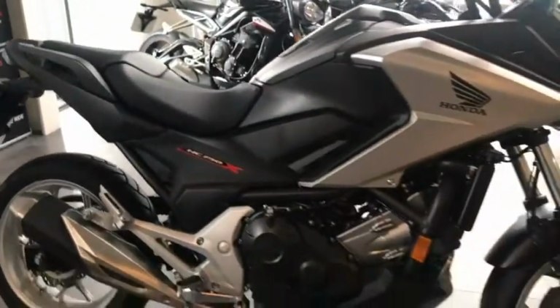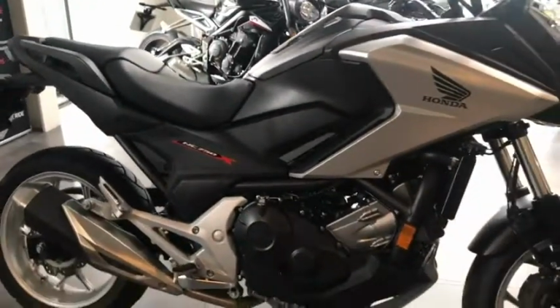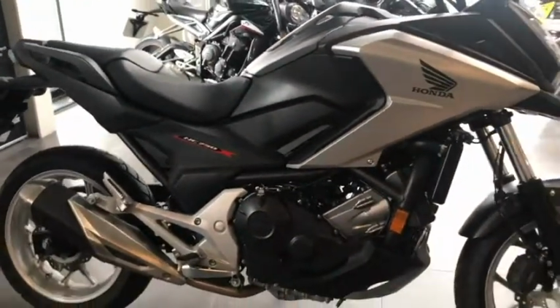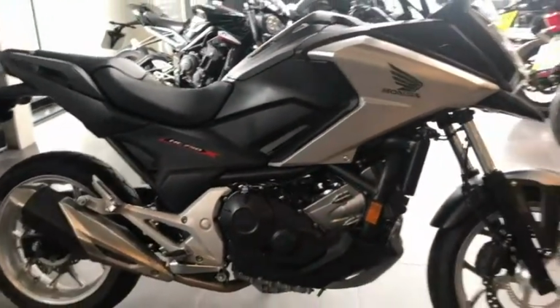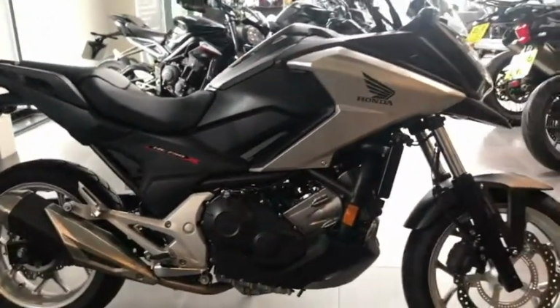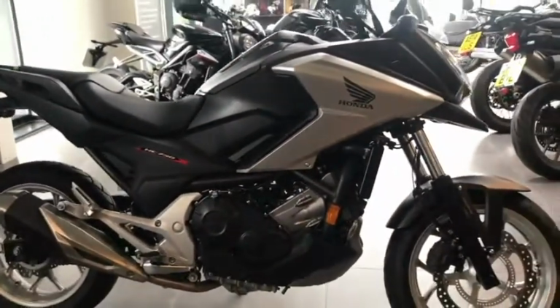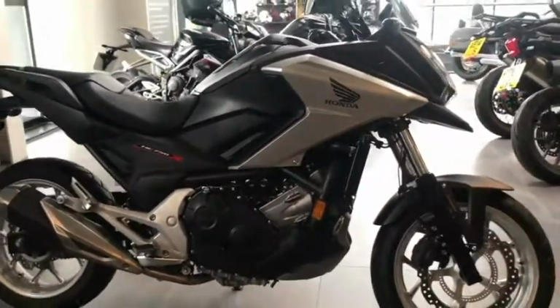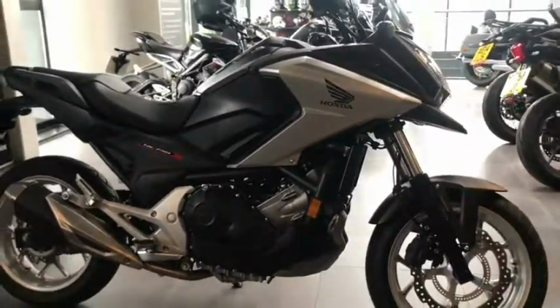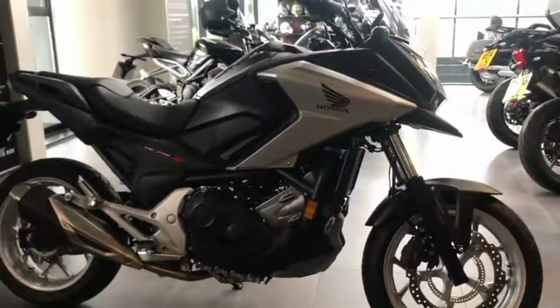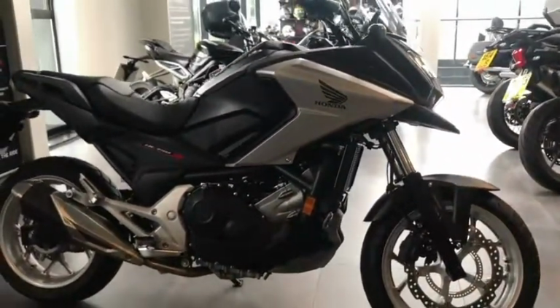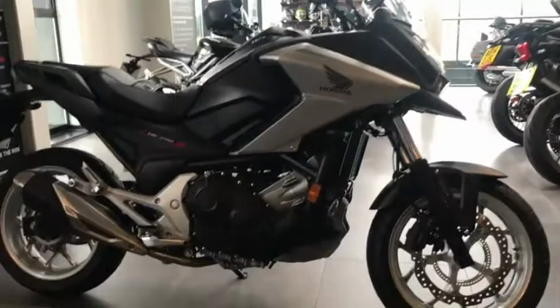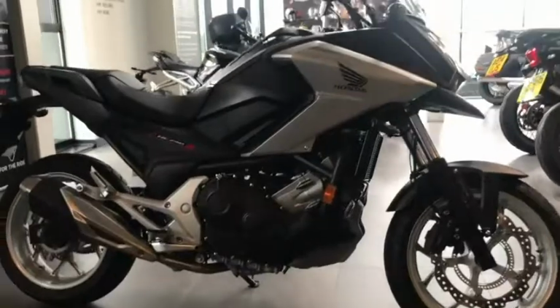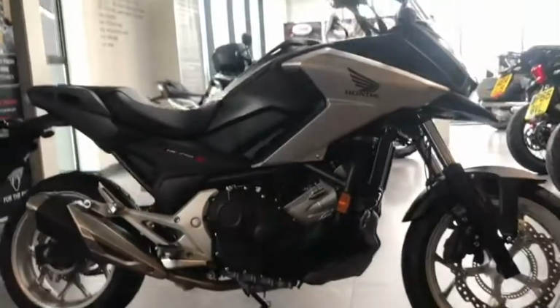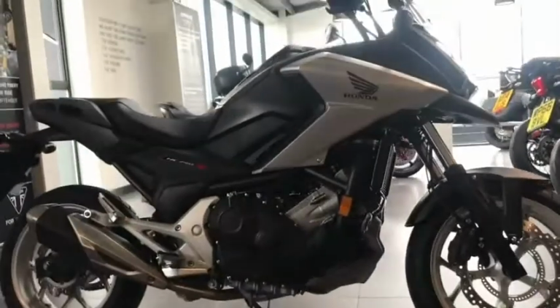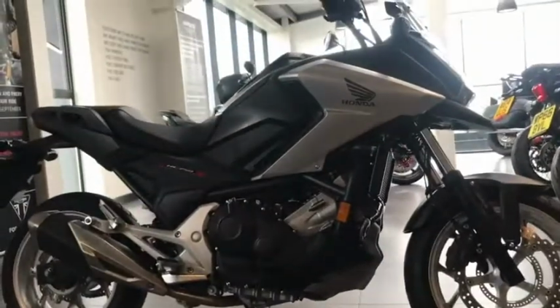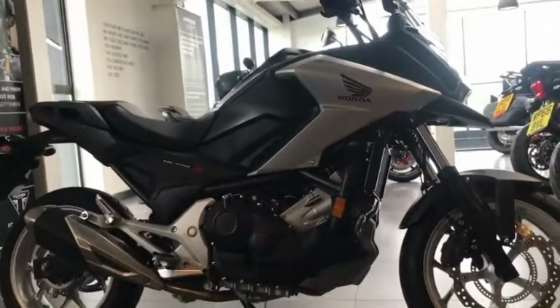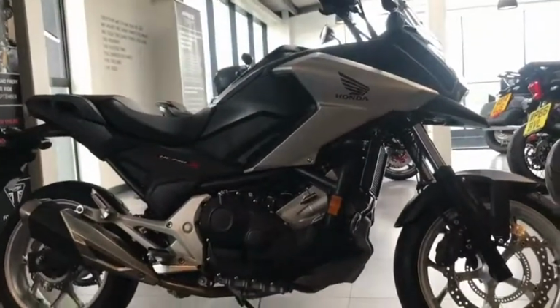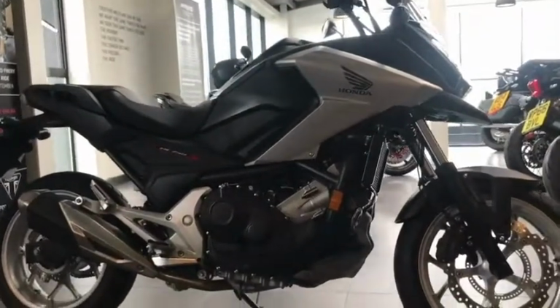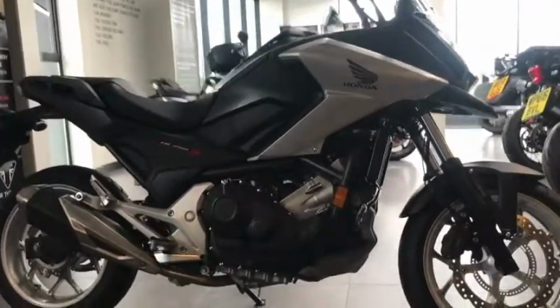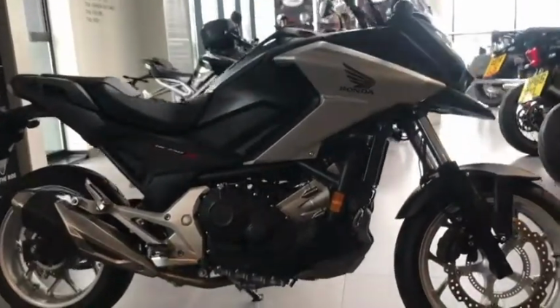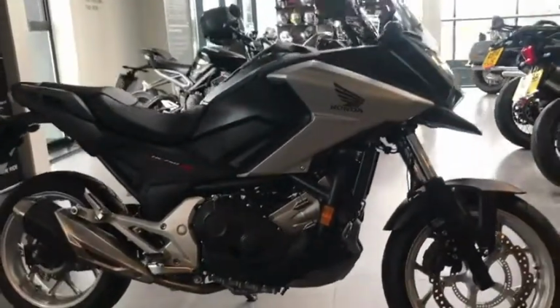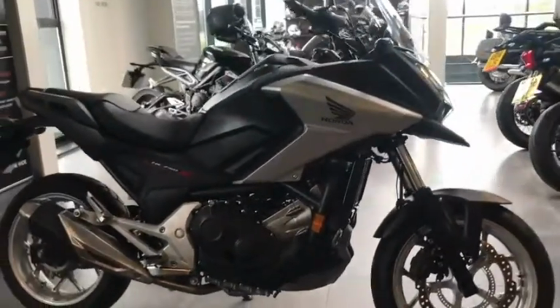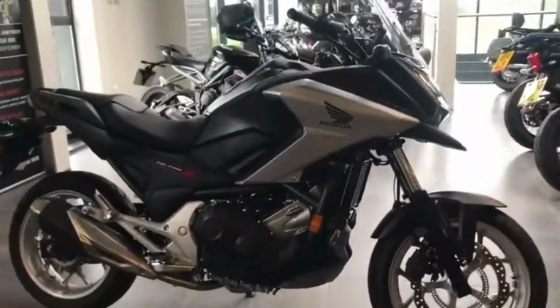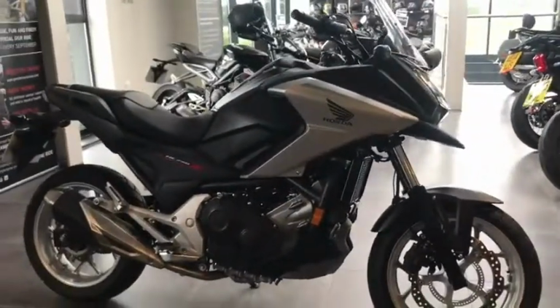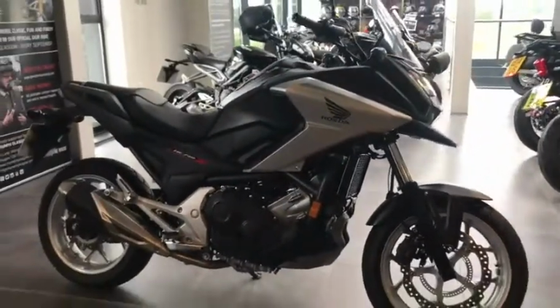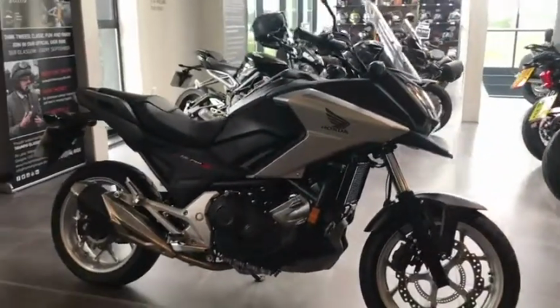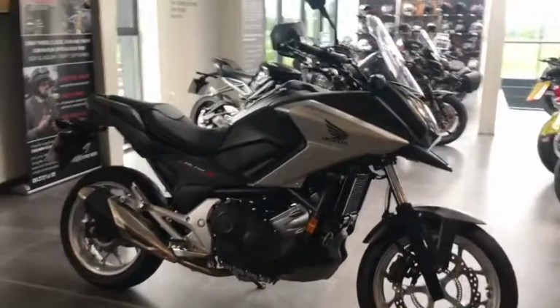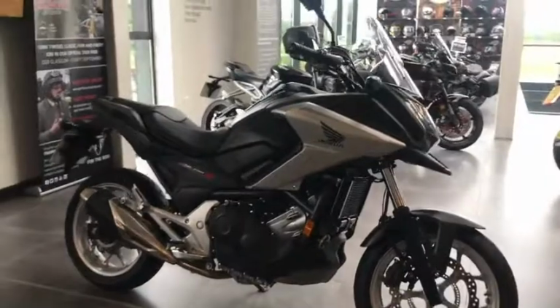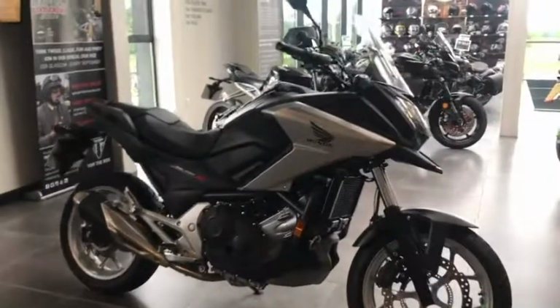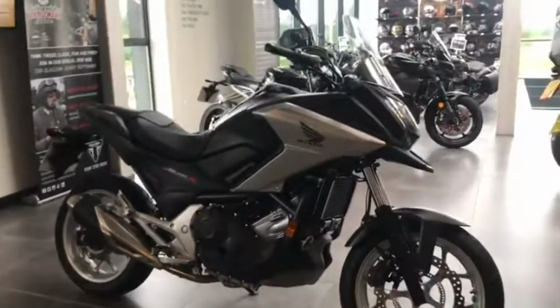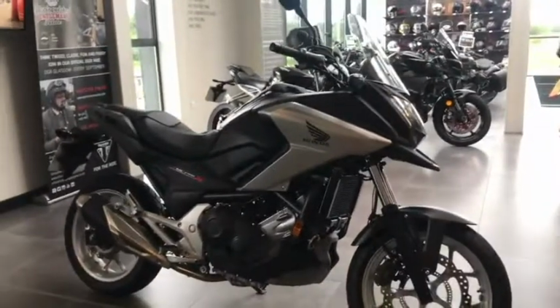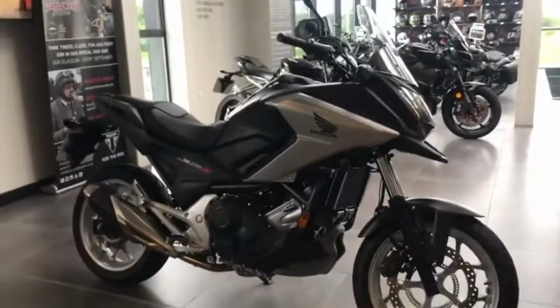We're currently retailing this bike at £5,795, with part exchange and finance options available. If you're interested, please visit triumphglasgow.co.uk.